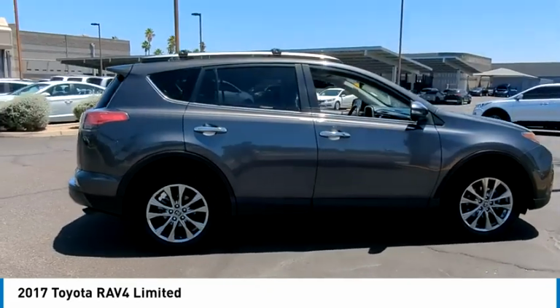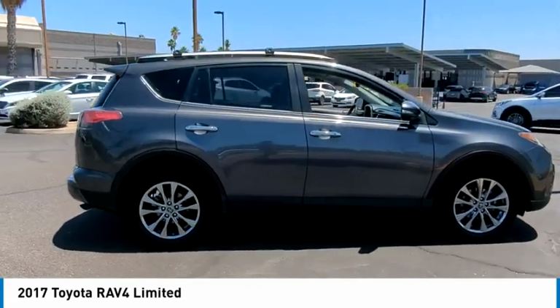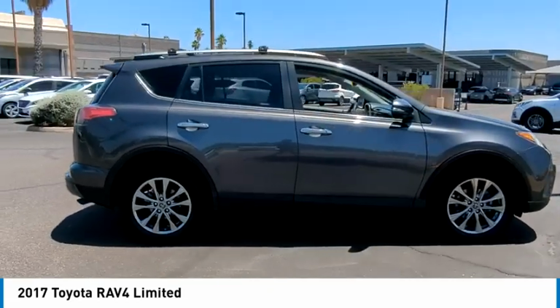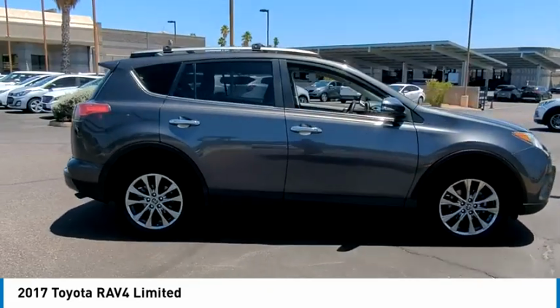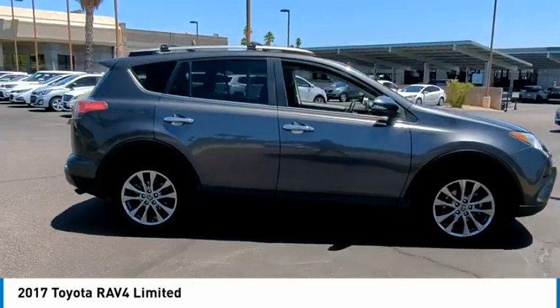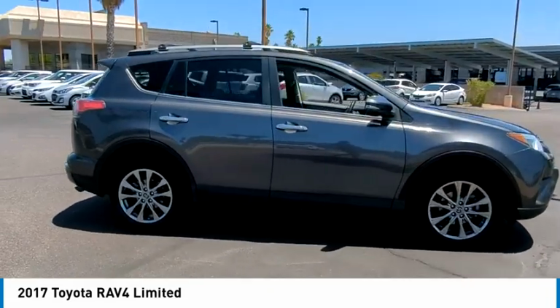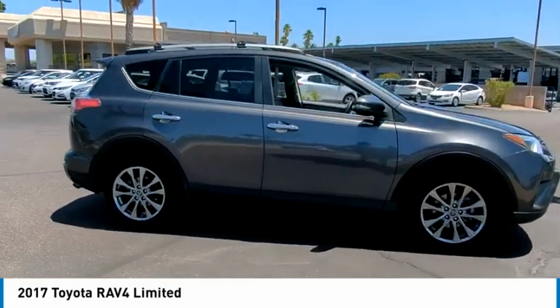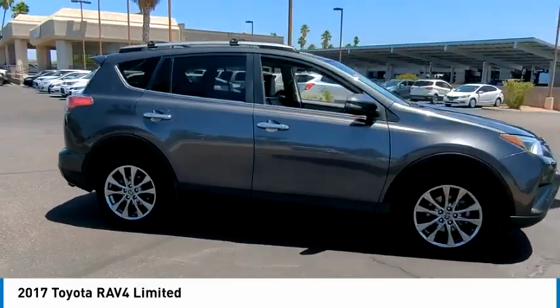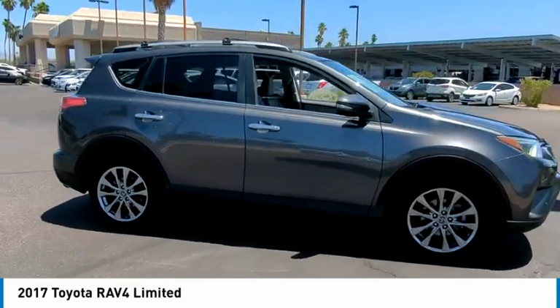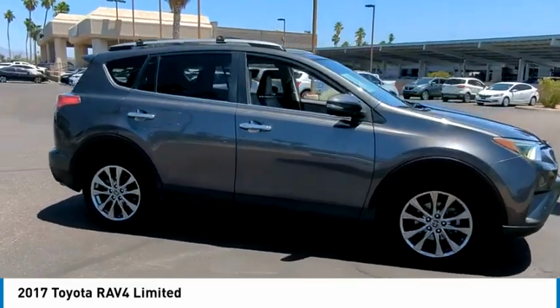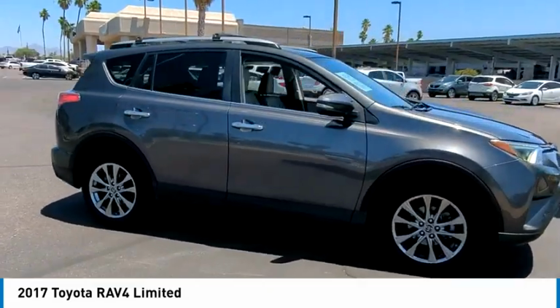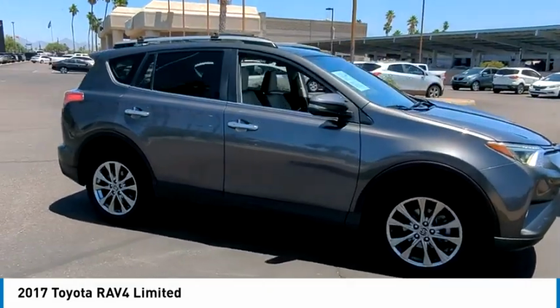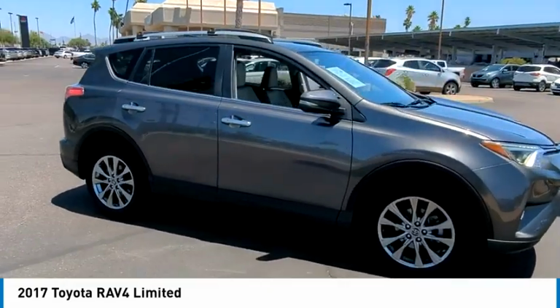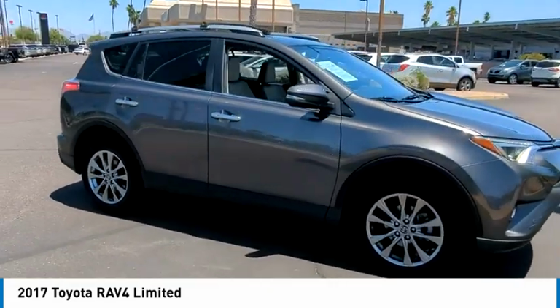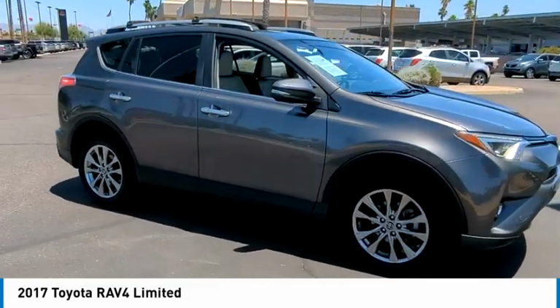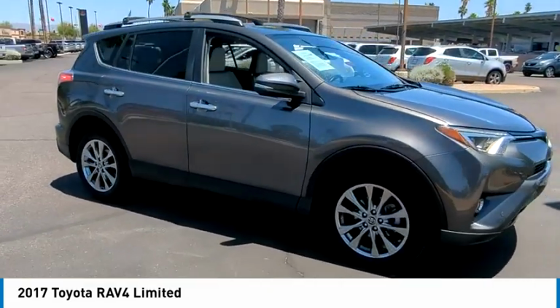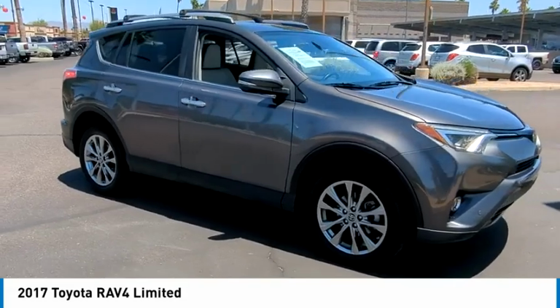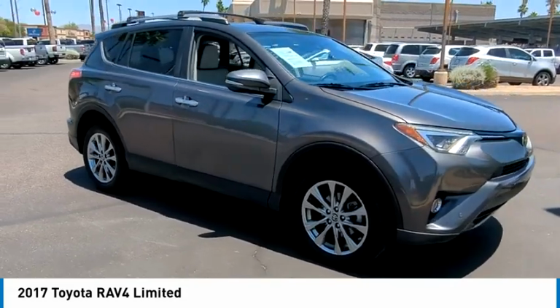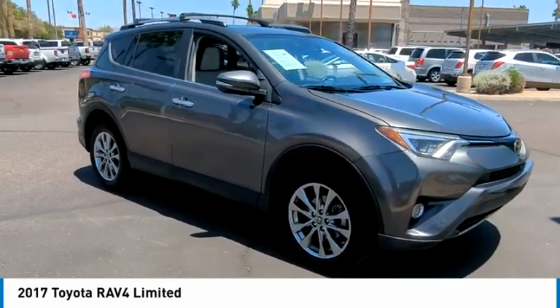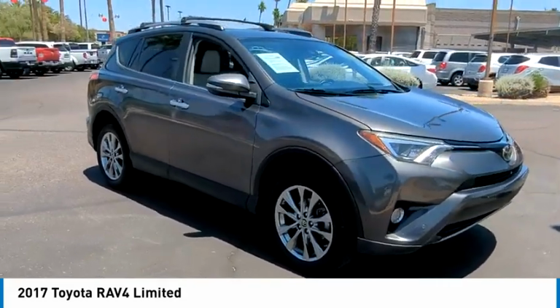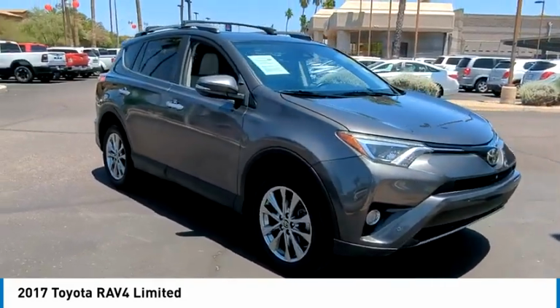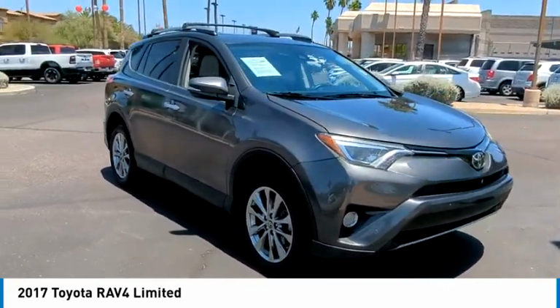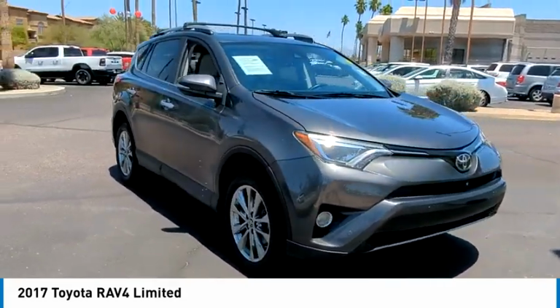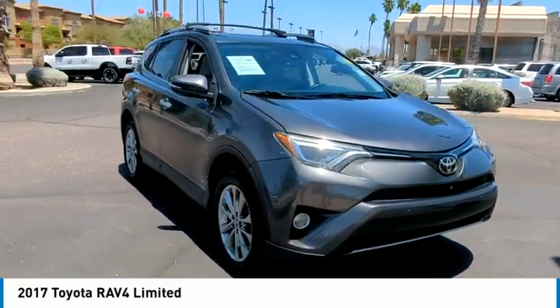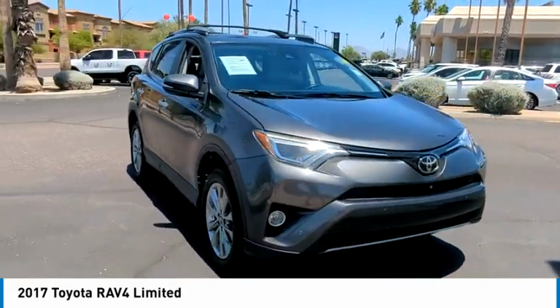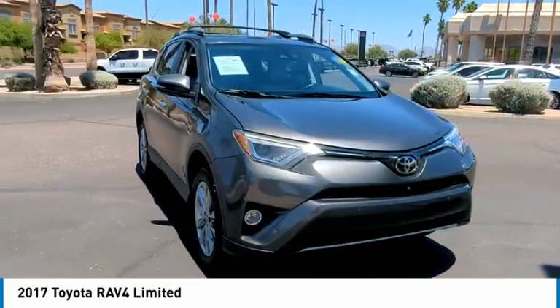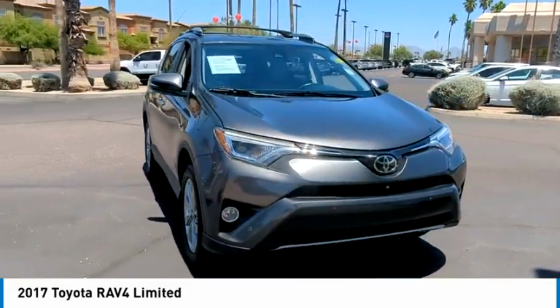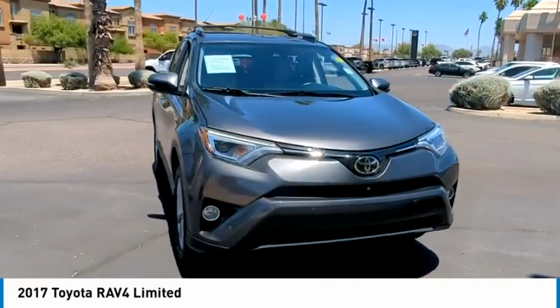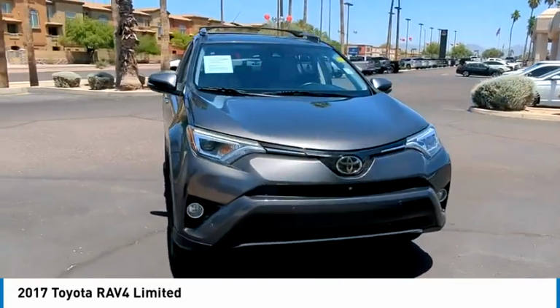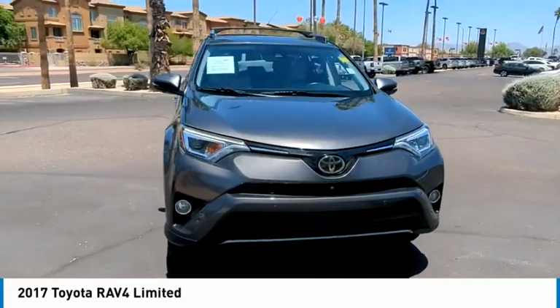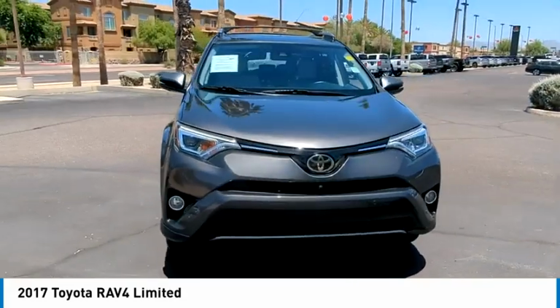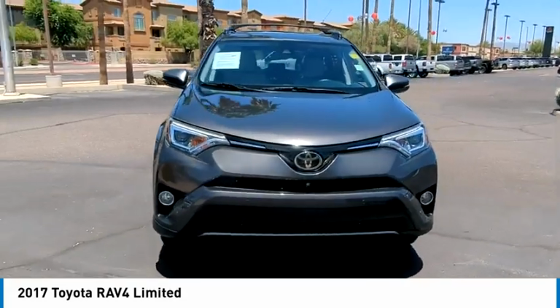This highly evolved, well-packaged crossover SUV lets you have it all. This vehicle has less than 85,000 miles.